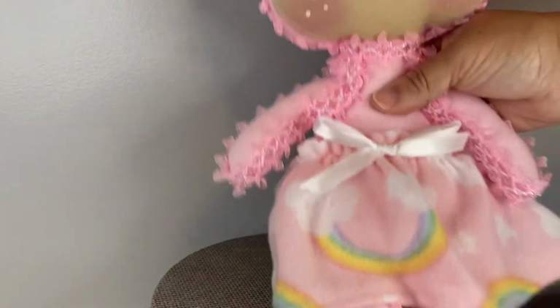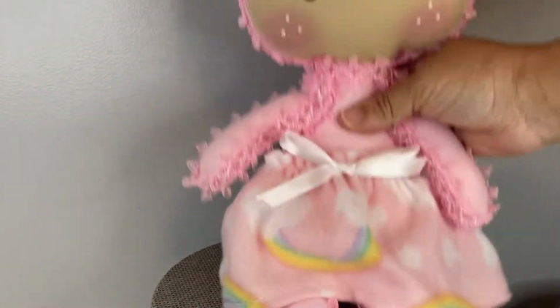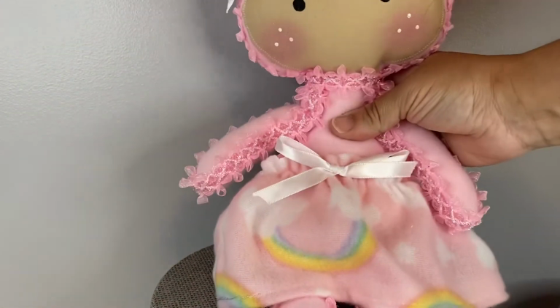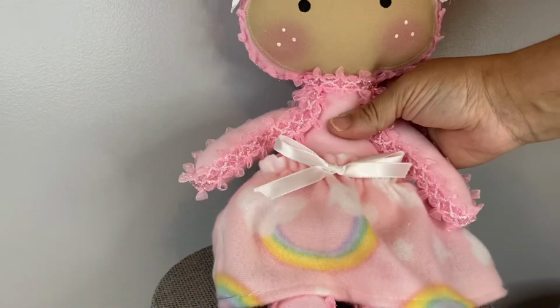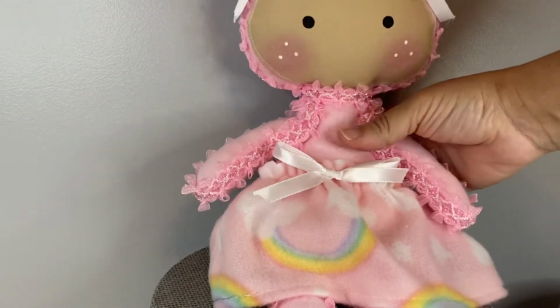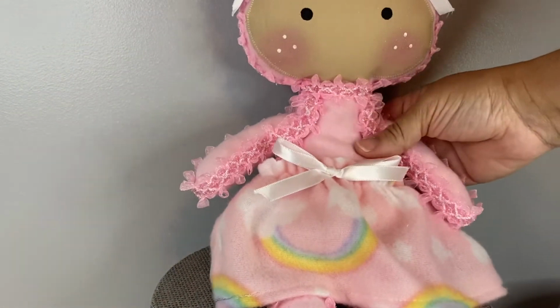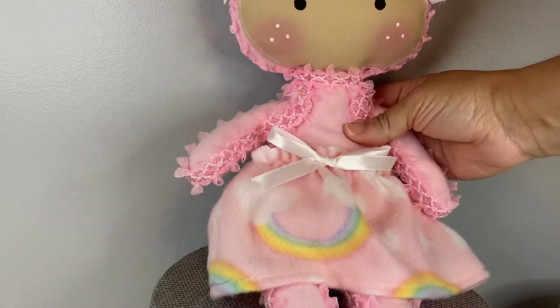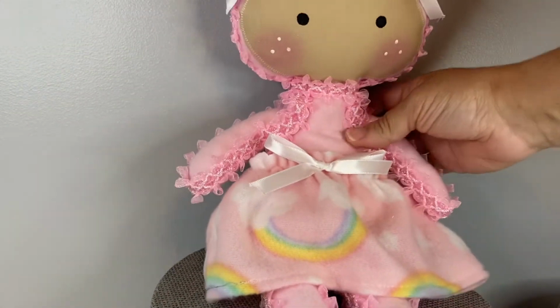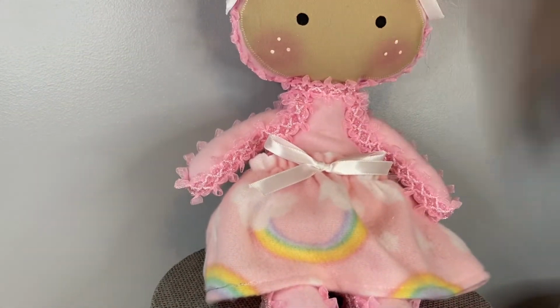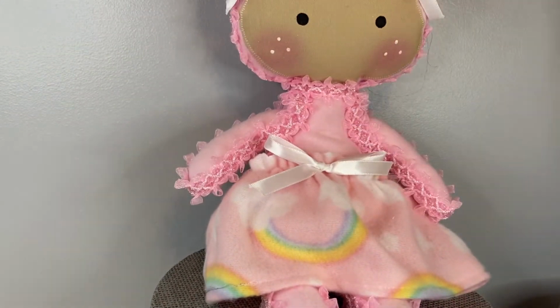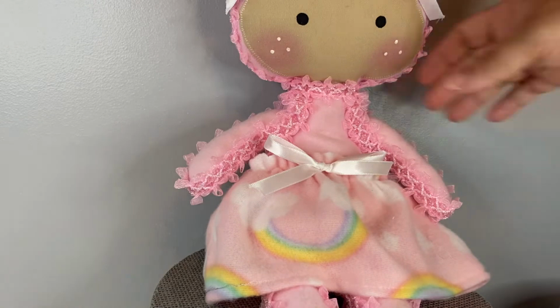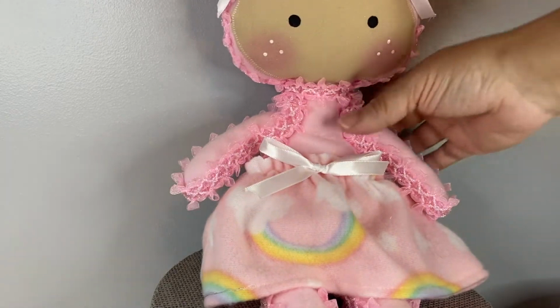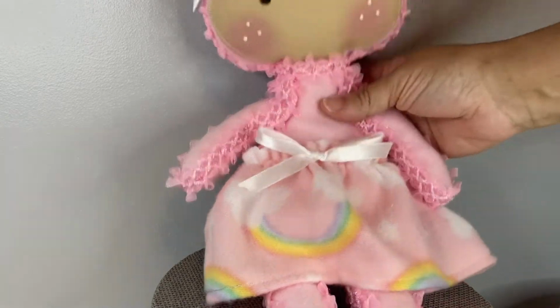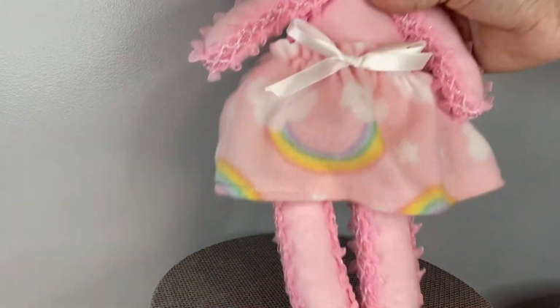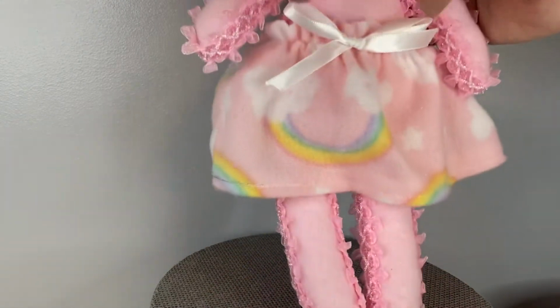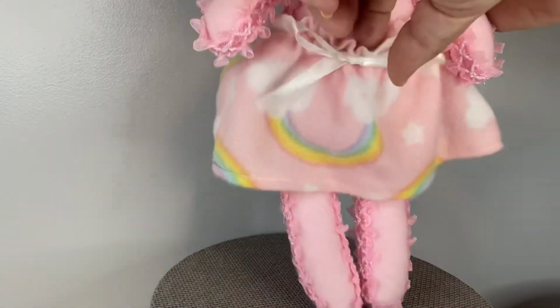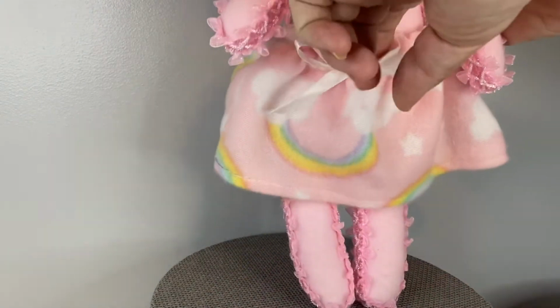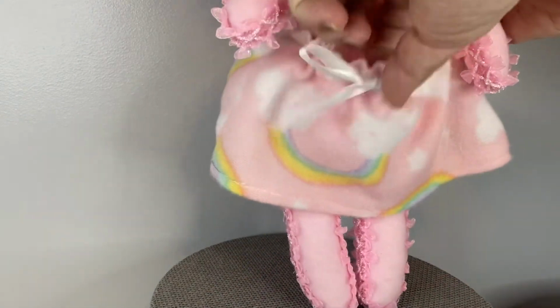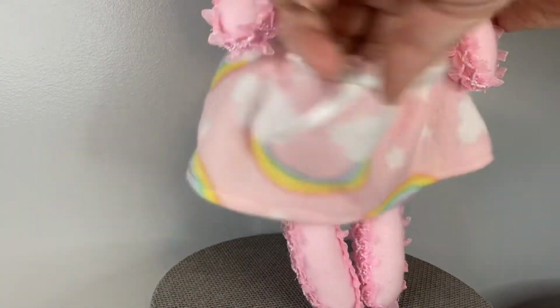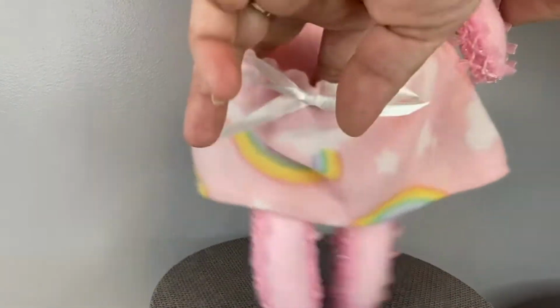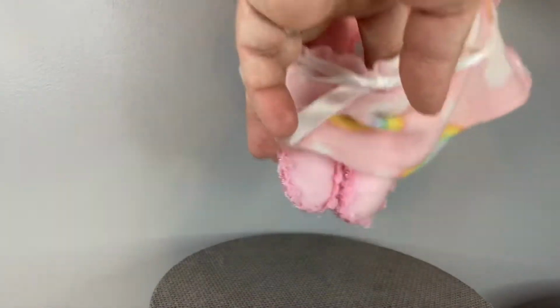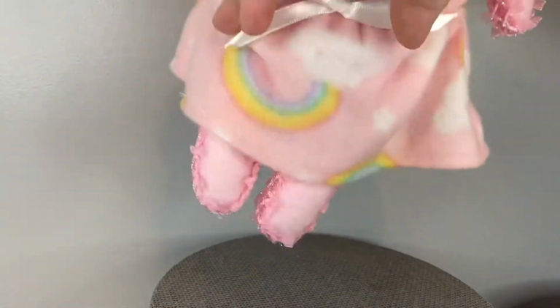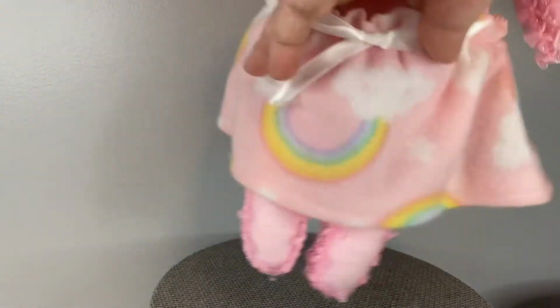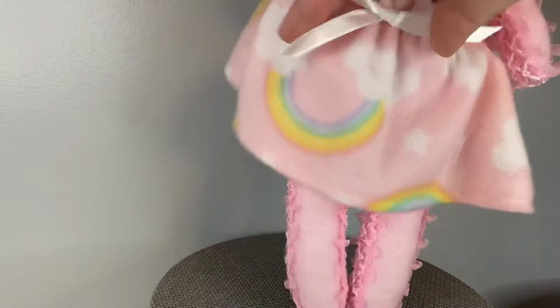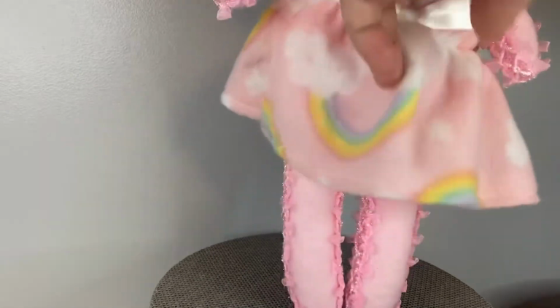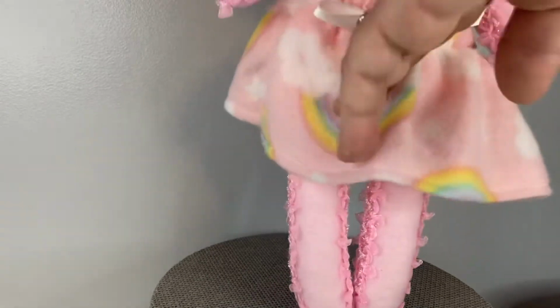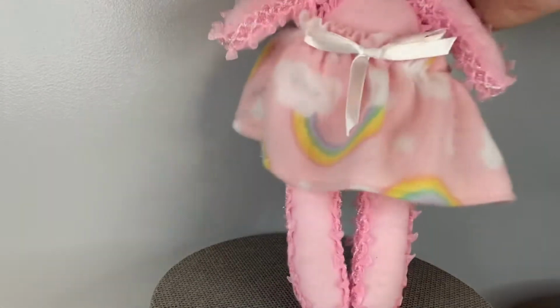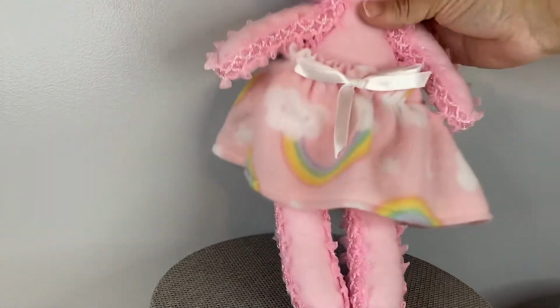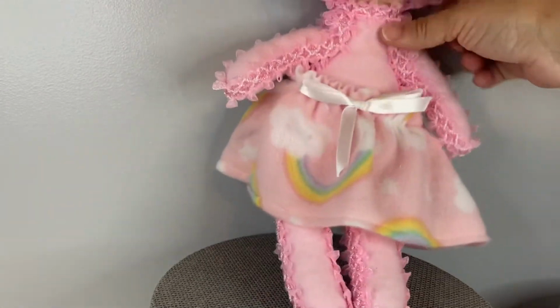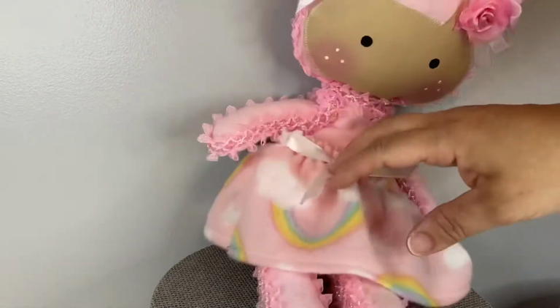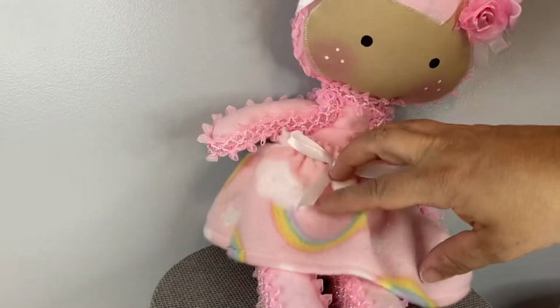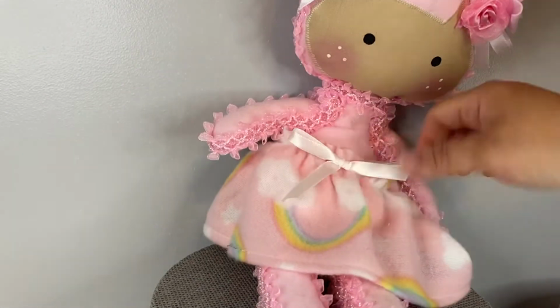This is Pink Paisley and I made her little removable dress using a Dollar Tree baby blanket.